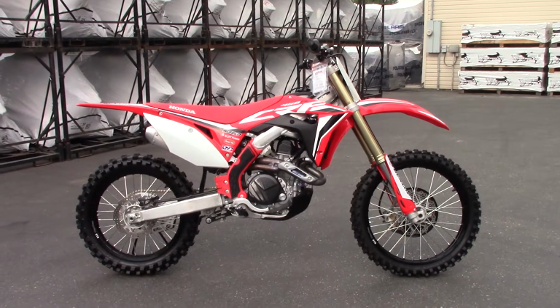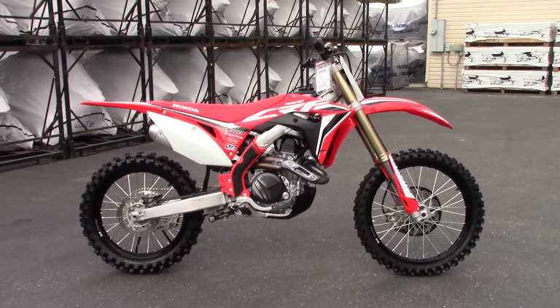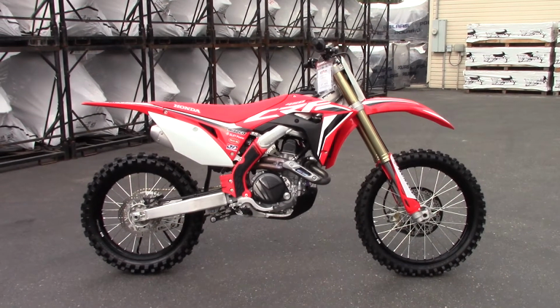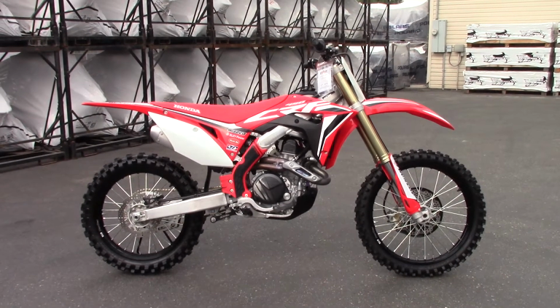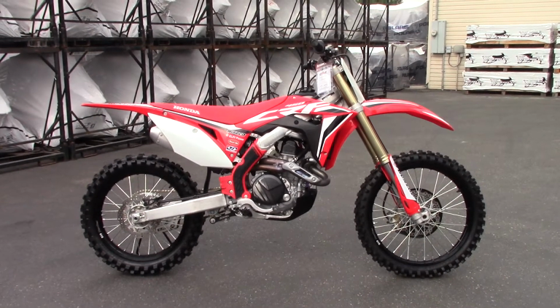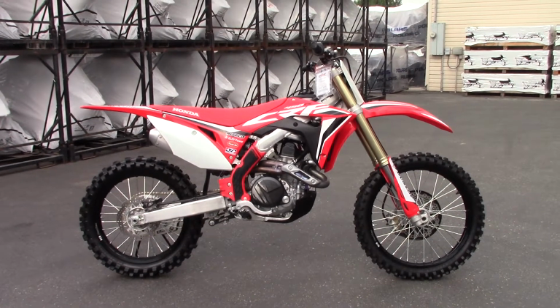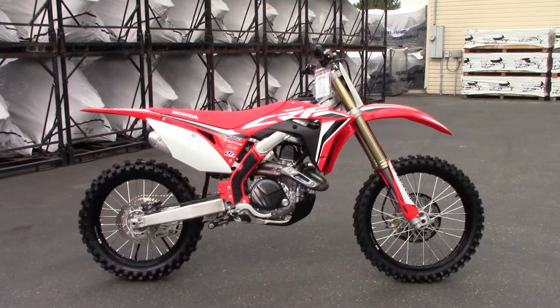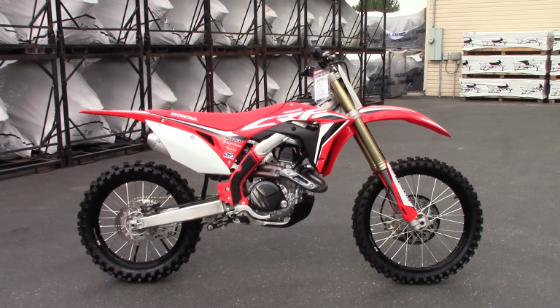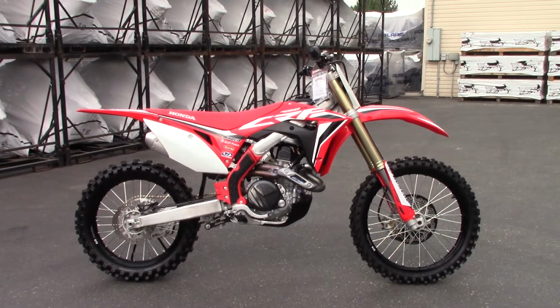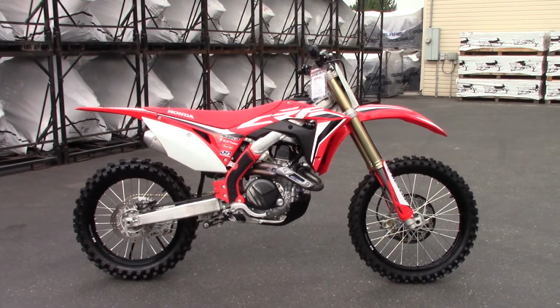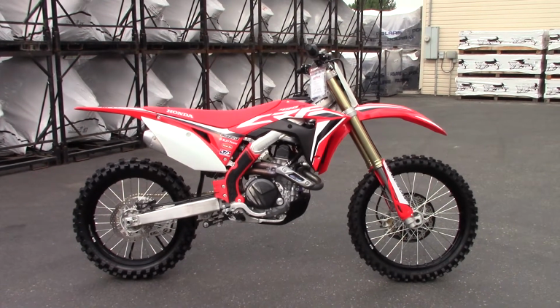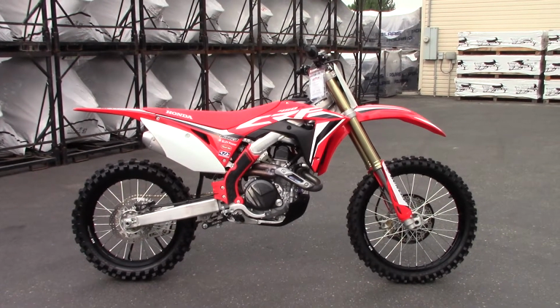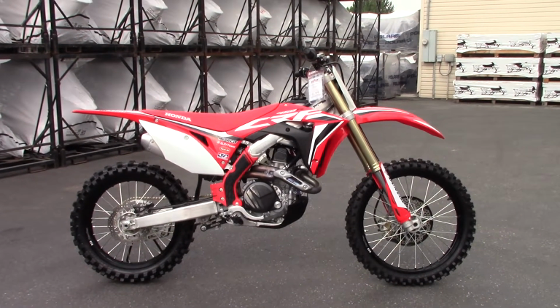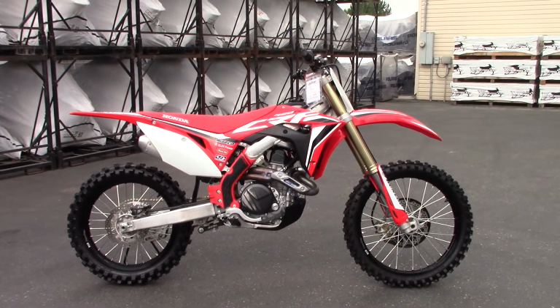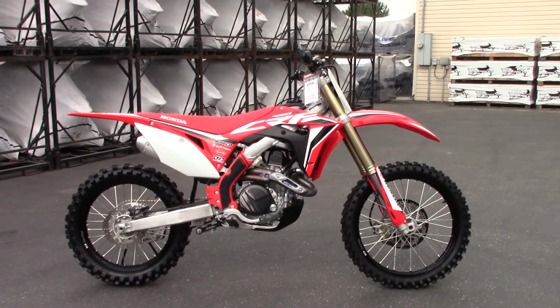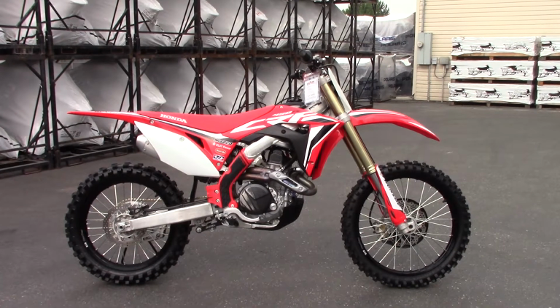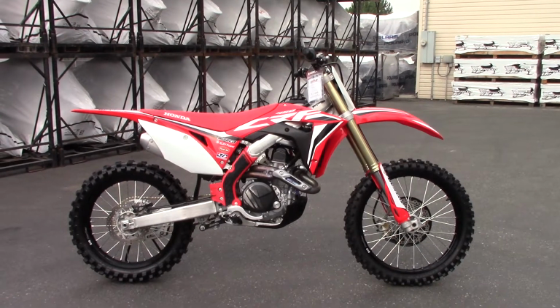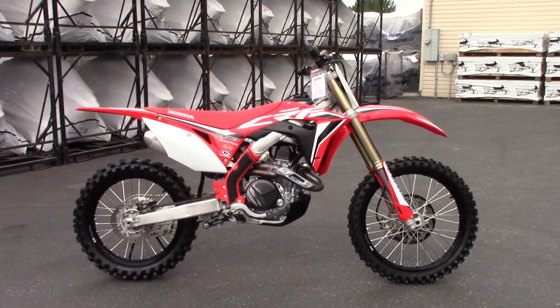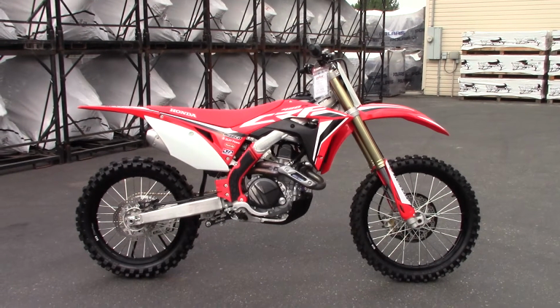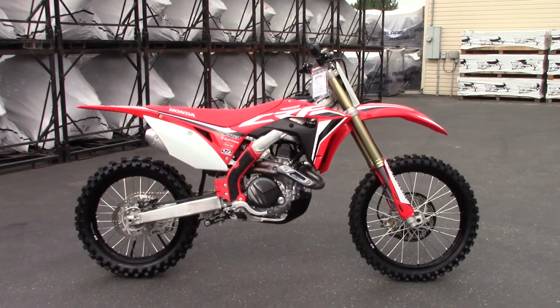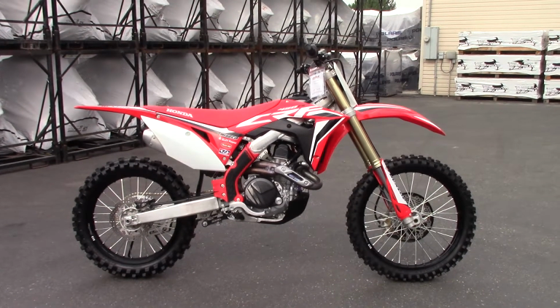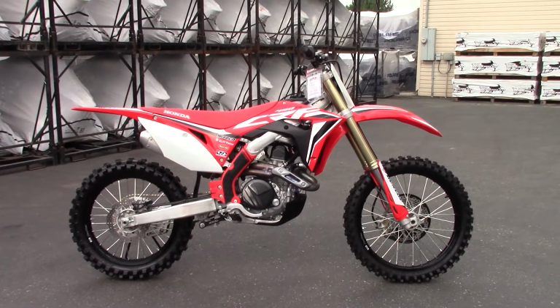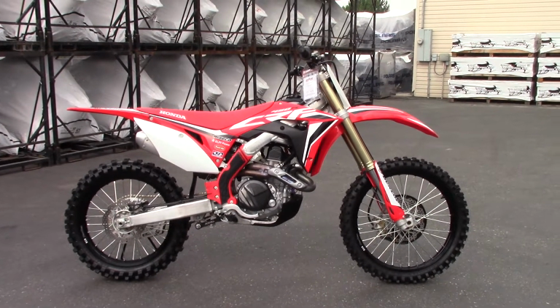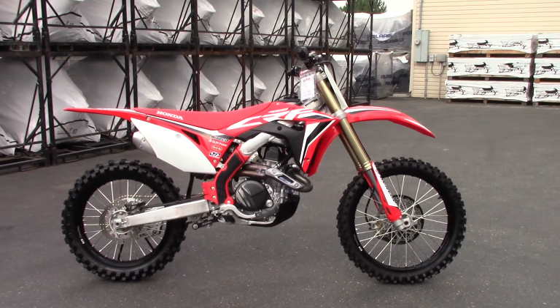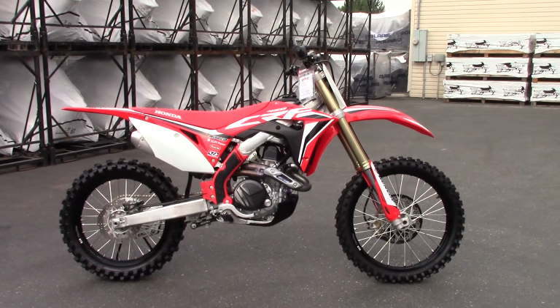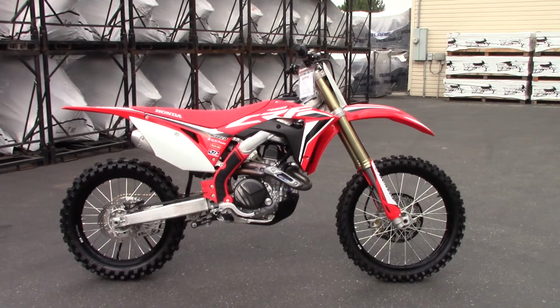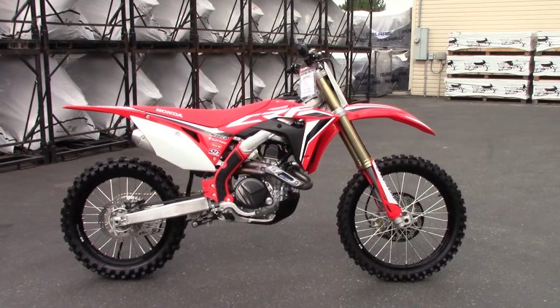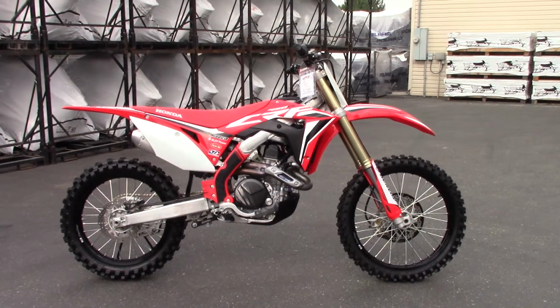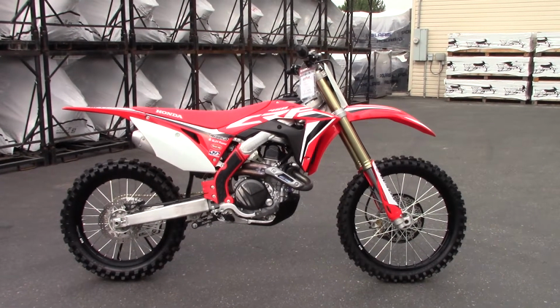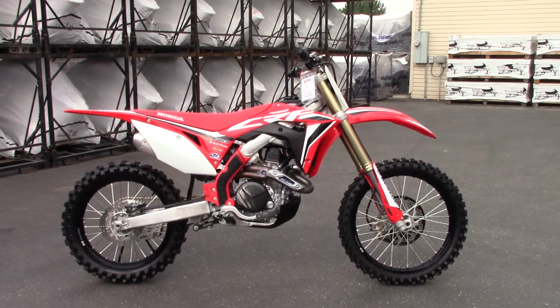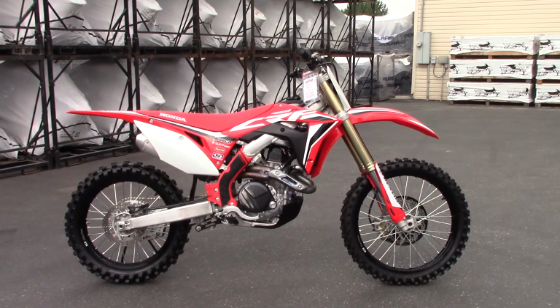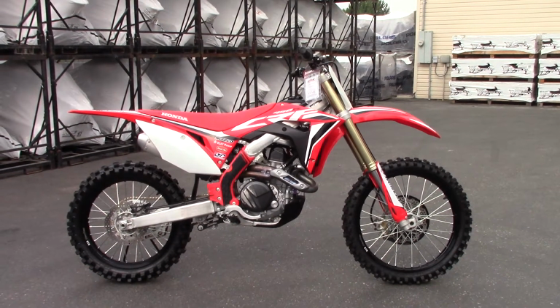What's going on? Nick here with Carl Cycle Sales in Boise, Idaho. Today I have with me a 2020 Honda CRF450R.